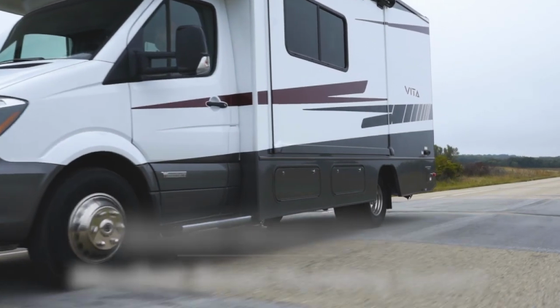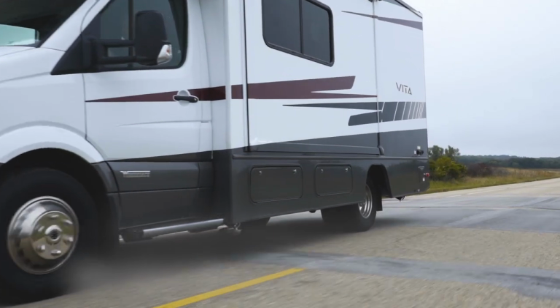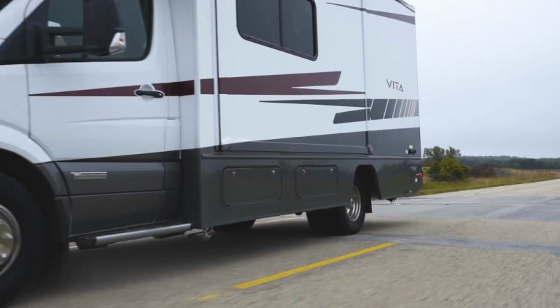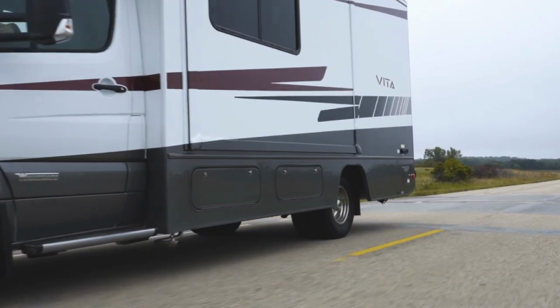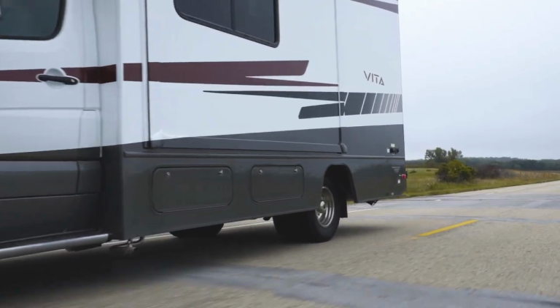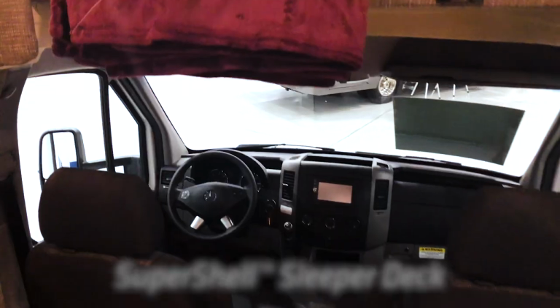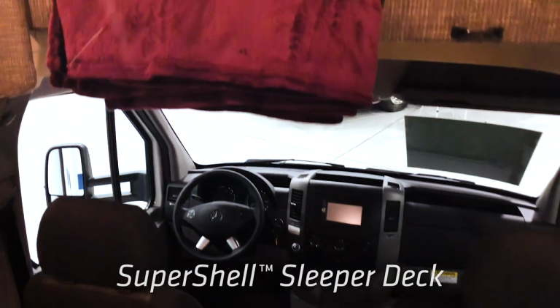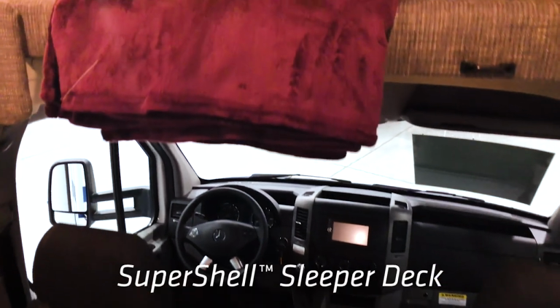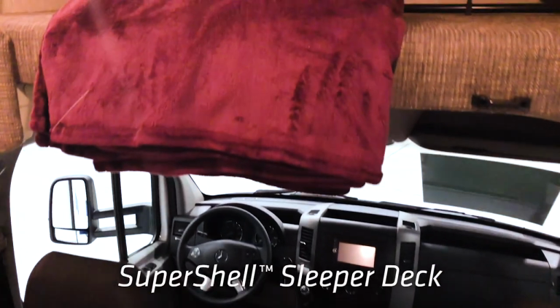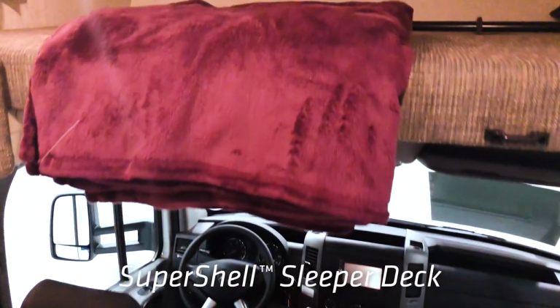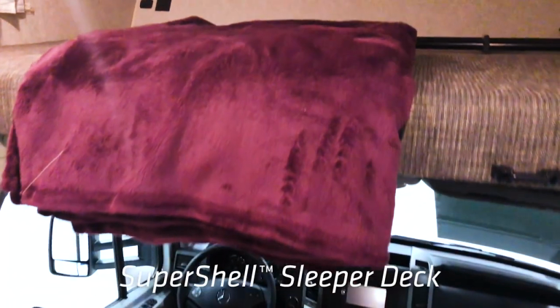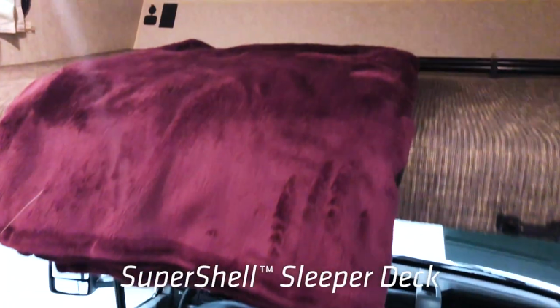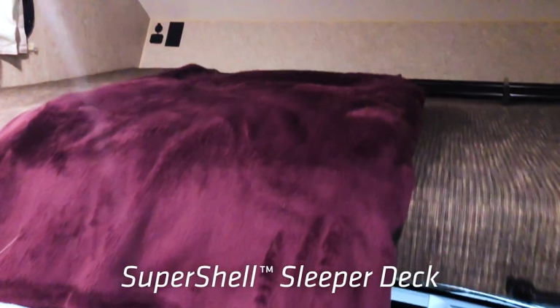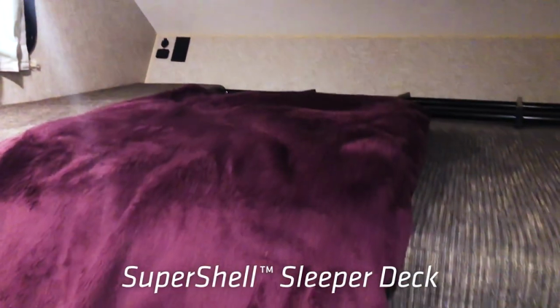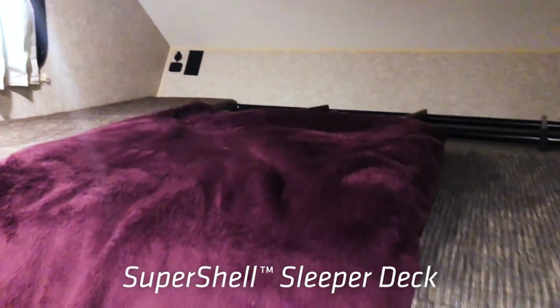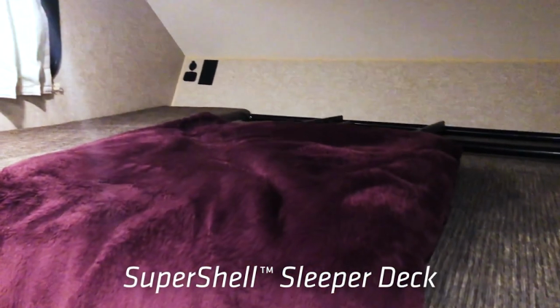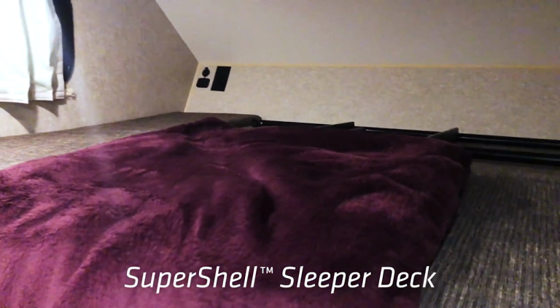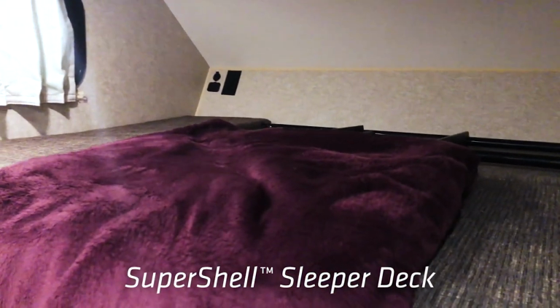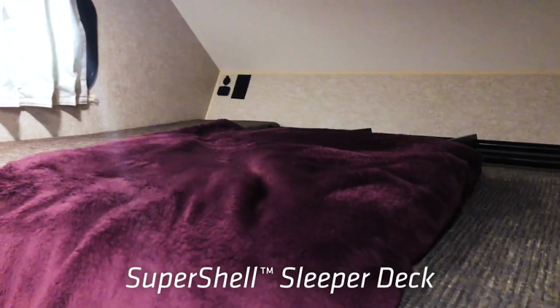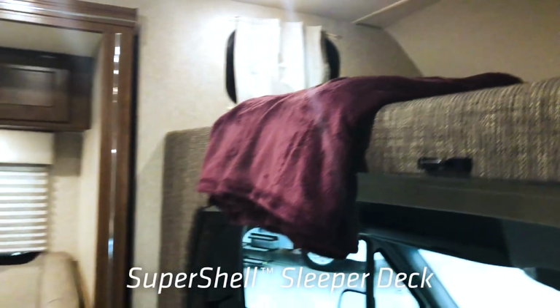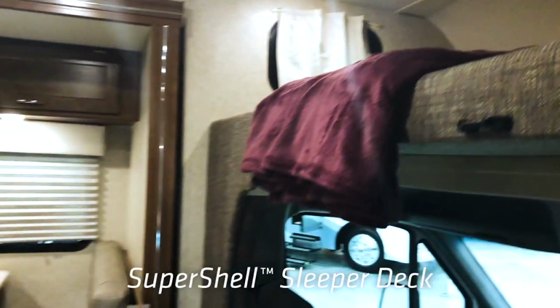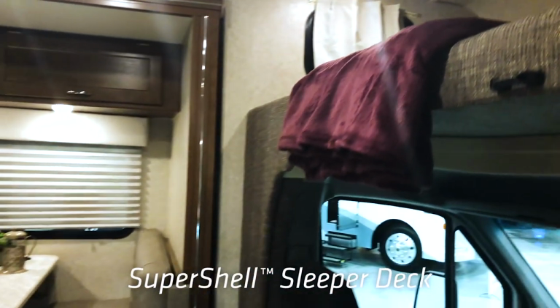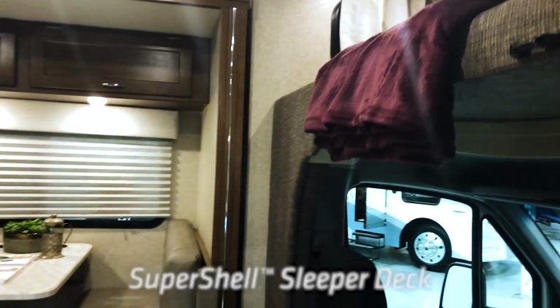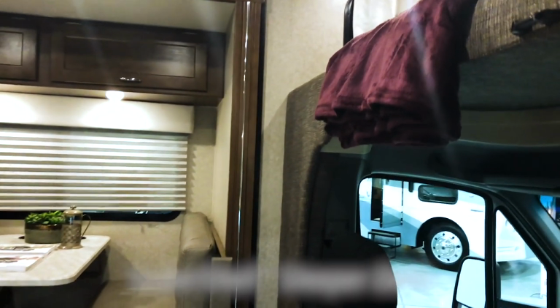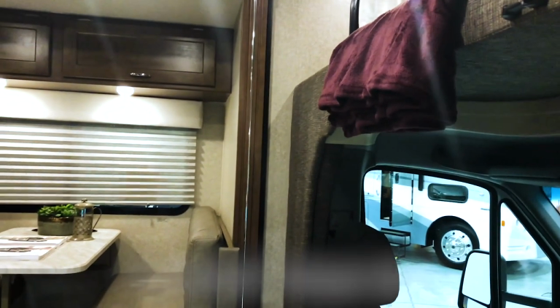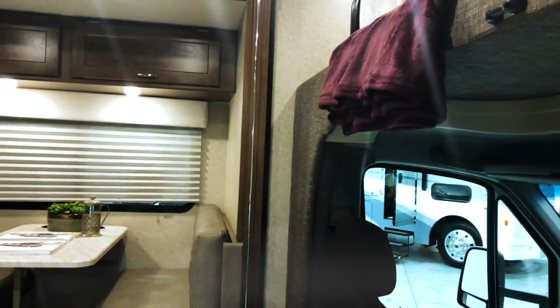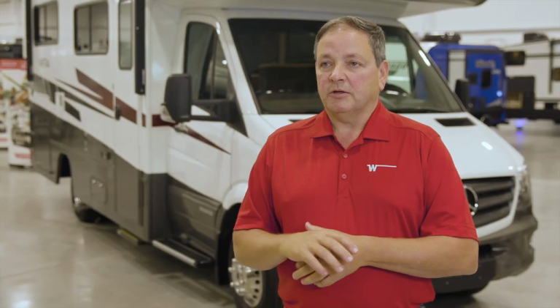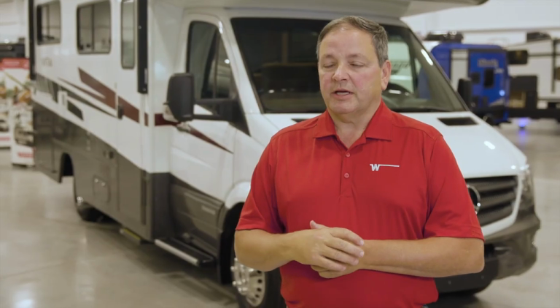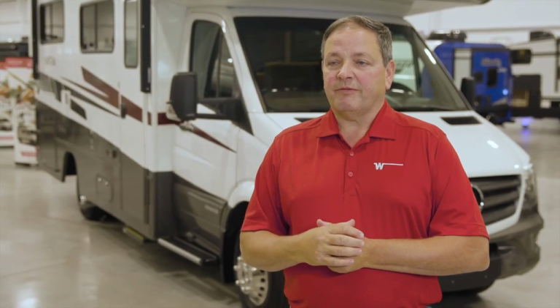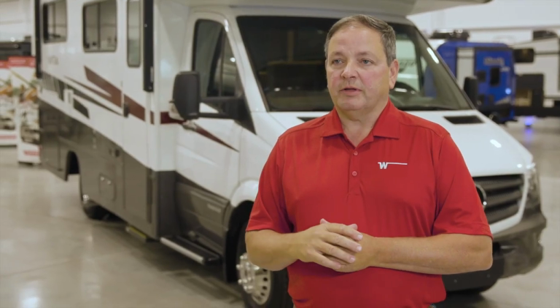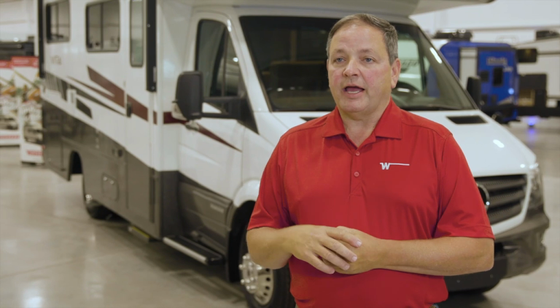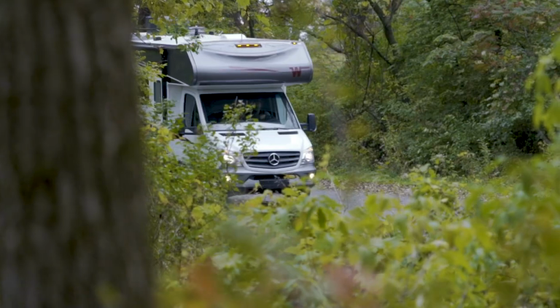Another area that we've really improved our construction is with the Super Shell, which is basically the sleeper deck. We're now using a two-part mold that's filled with expandable foam, so it's much like you might find in a high-end cooler.